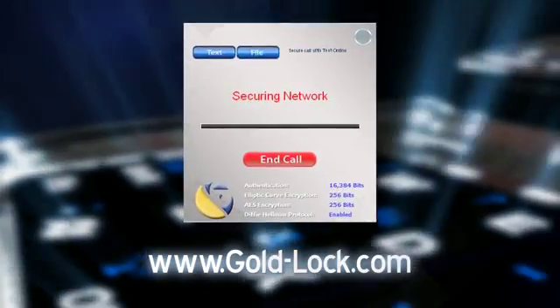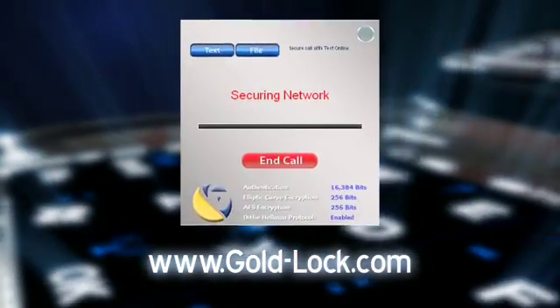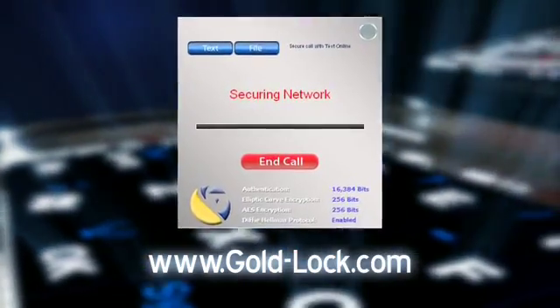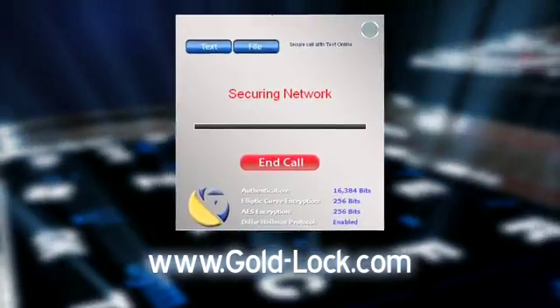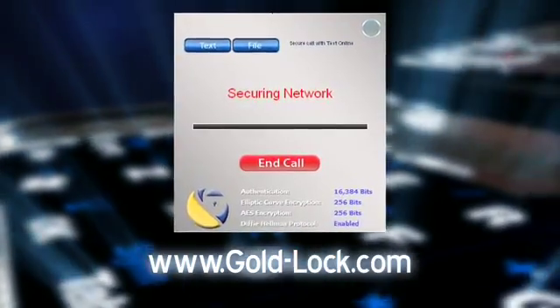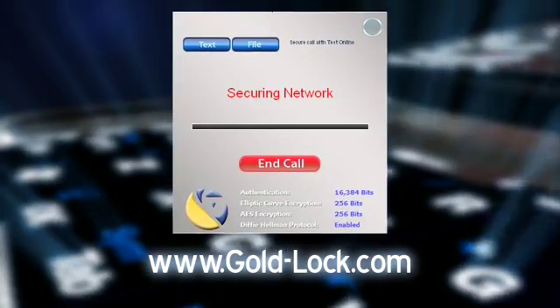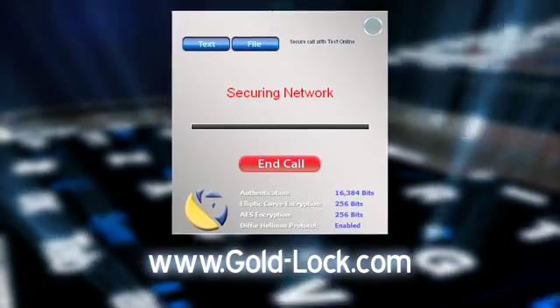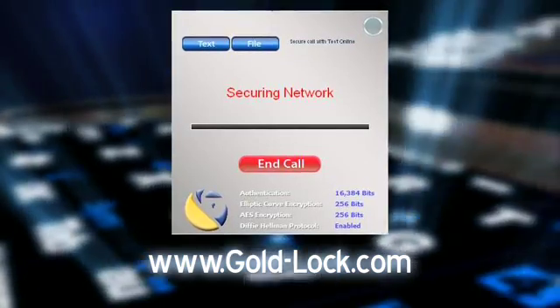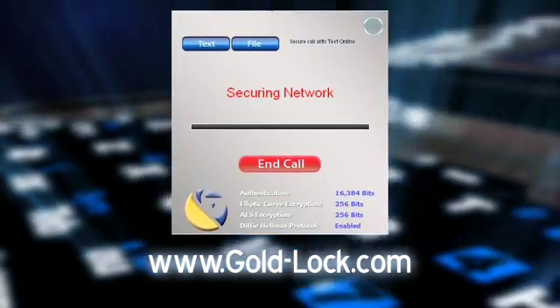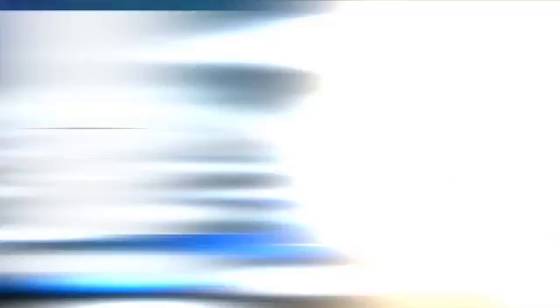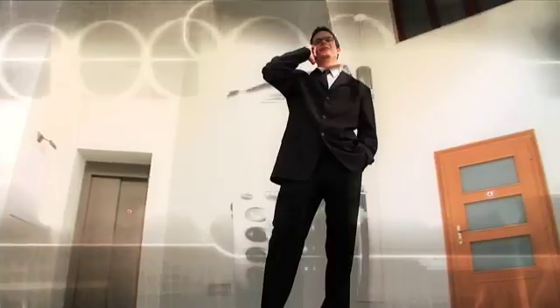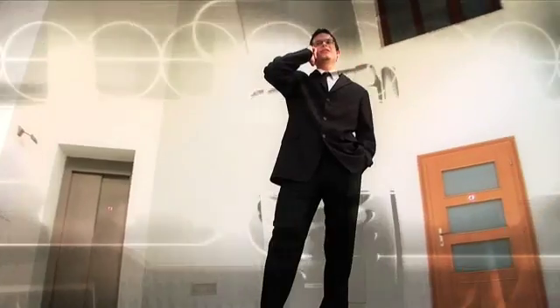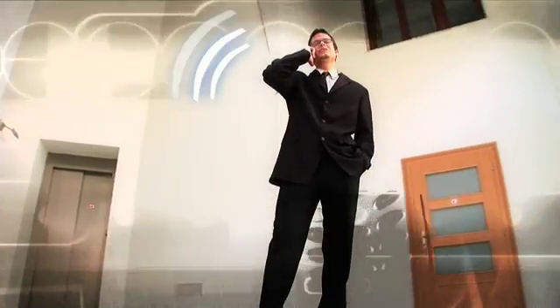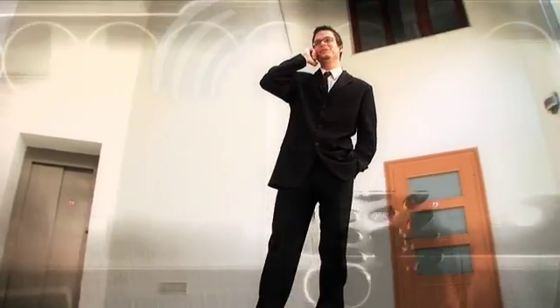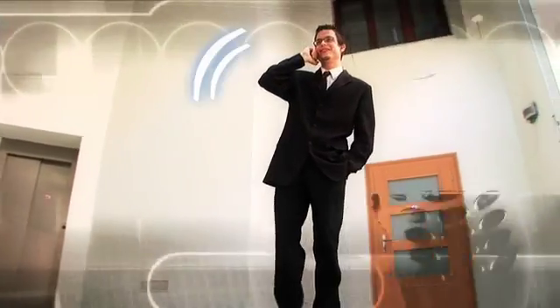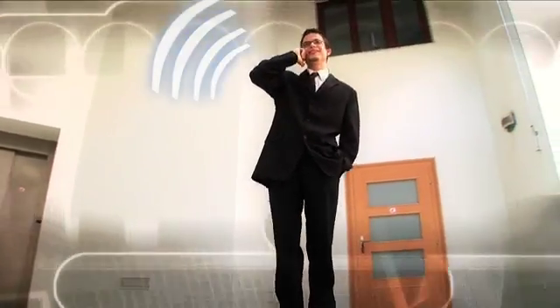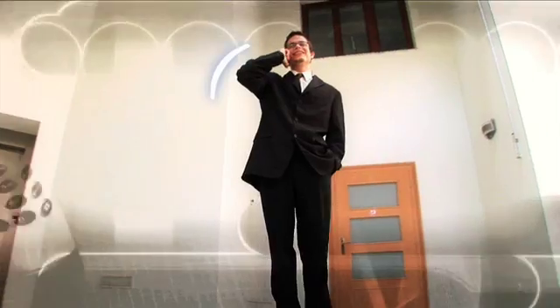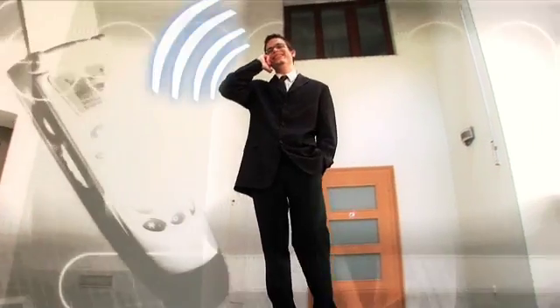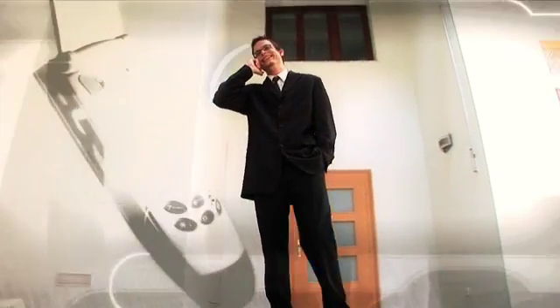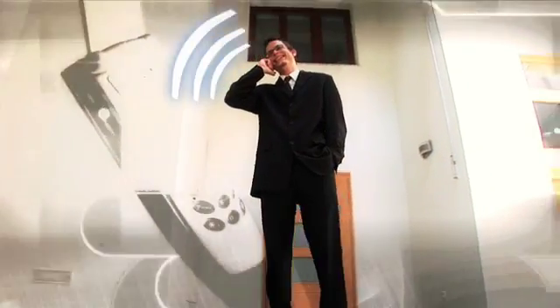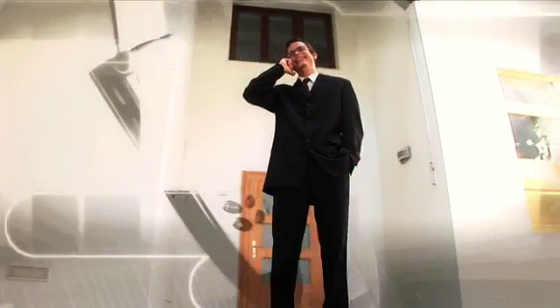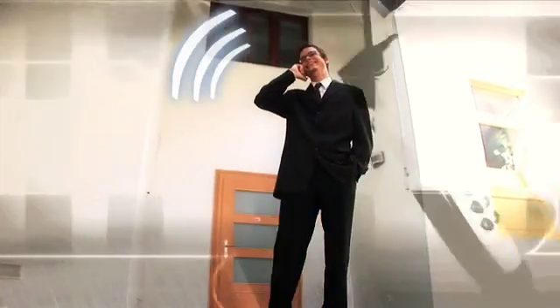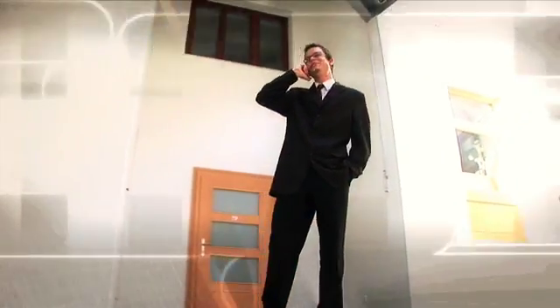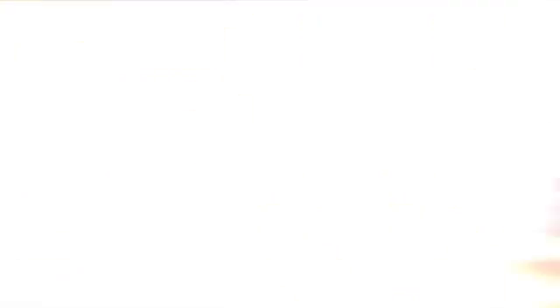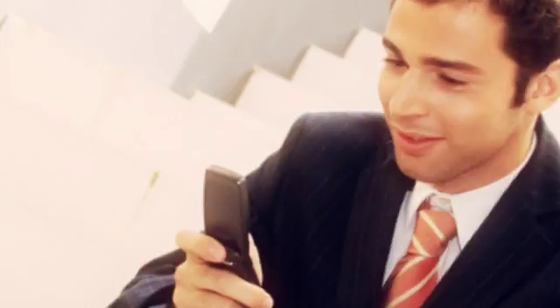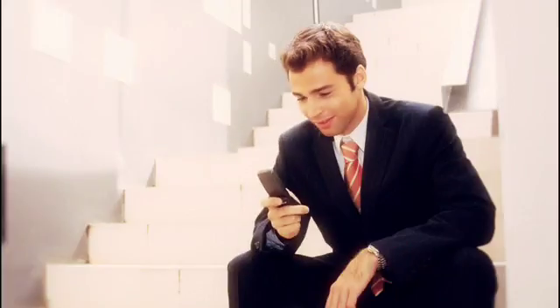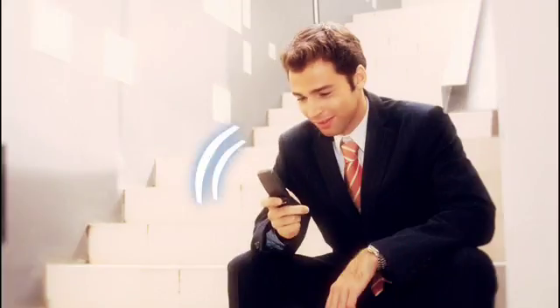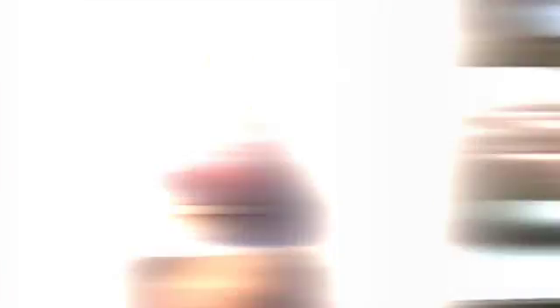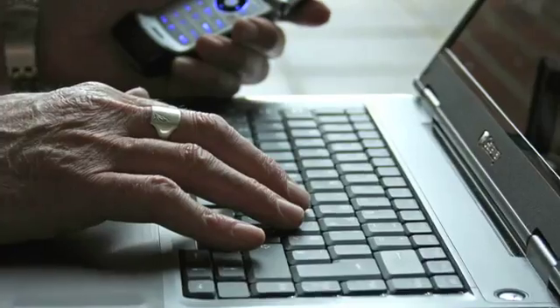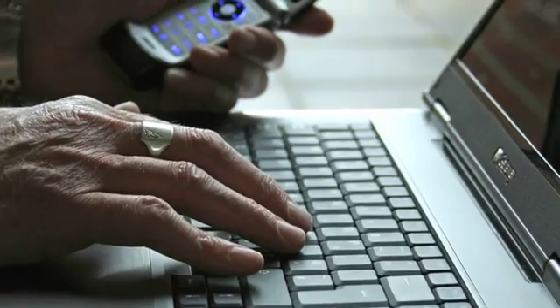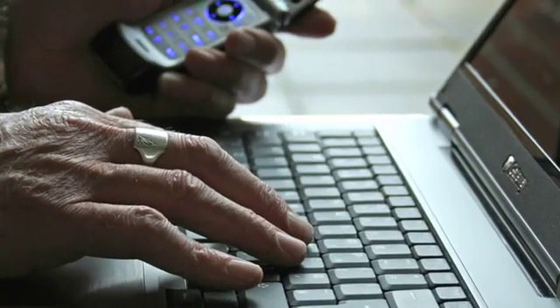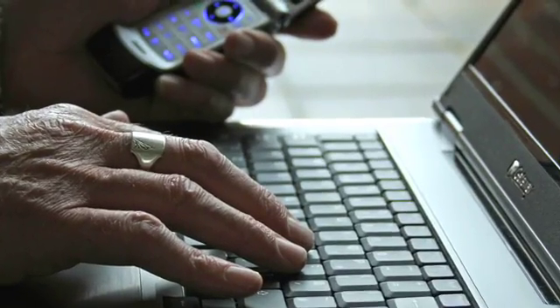GoldLock encryption software is the latest and easiest way to engage in two-way, fully encrypted, completely private cellular voice communication, as well as sending and receiving encrypted text messages and files during any secure call.